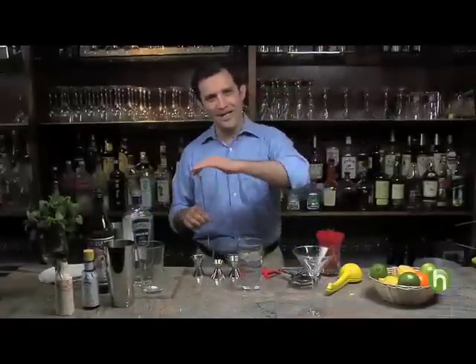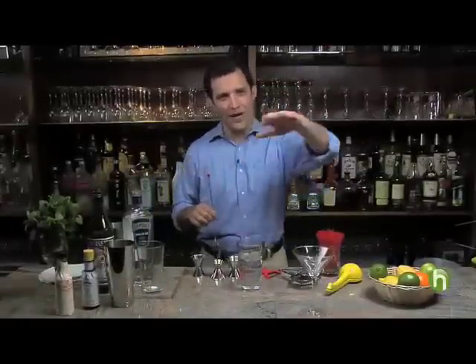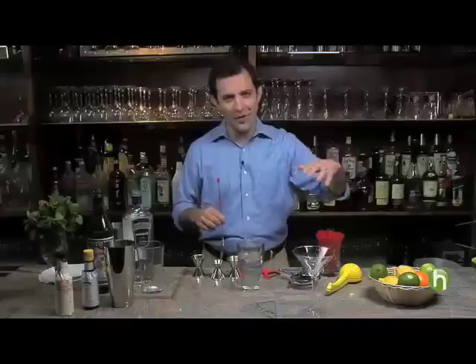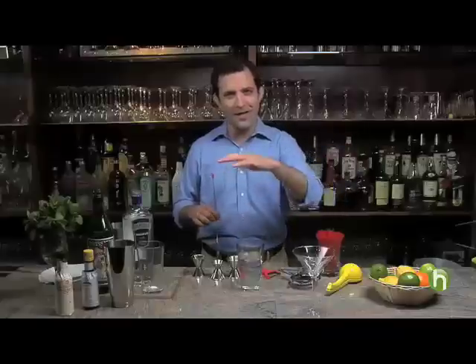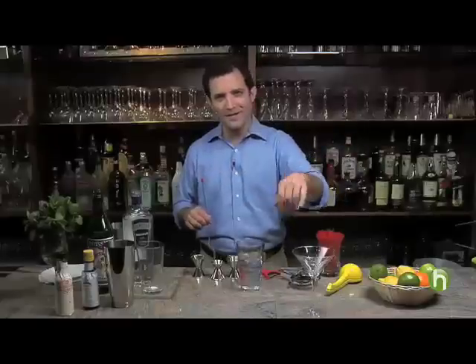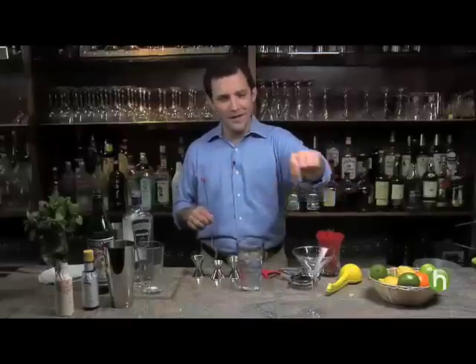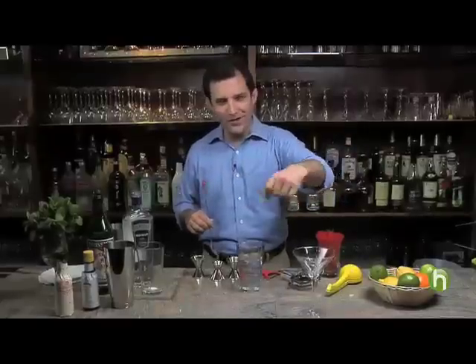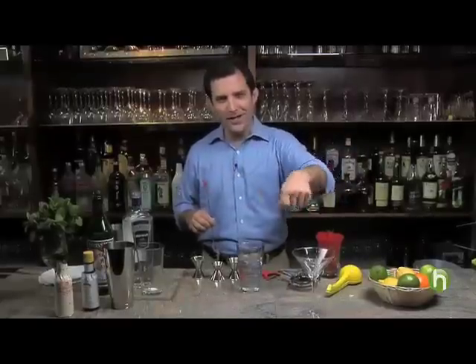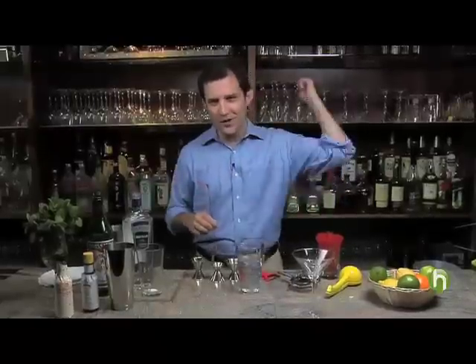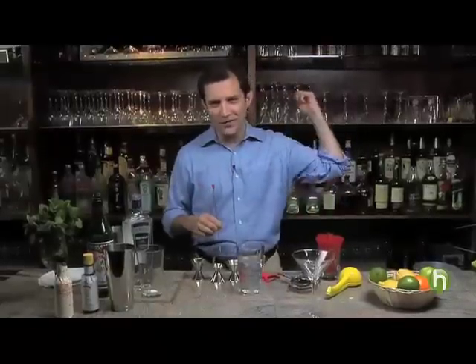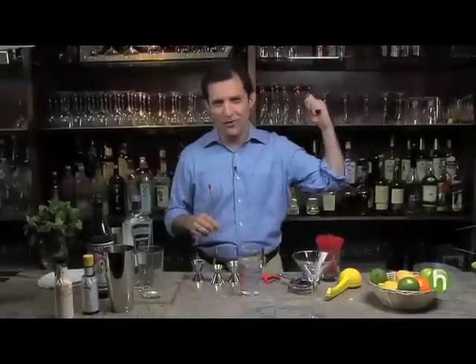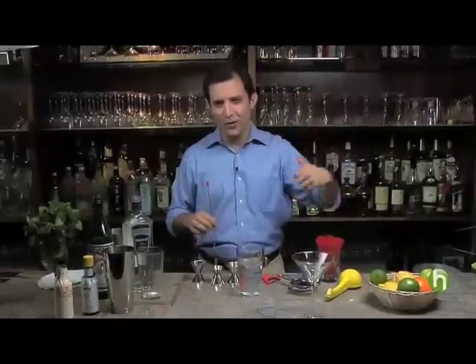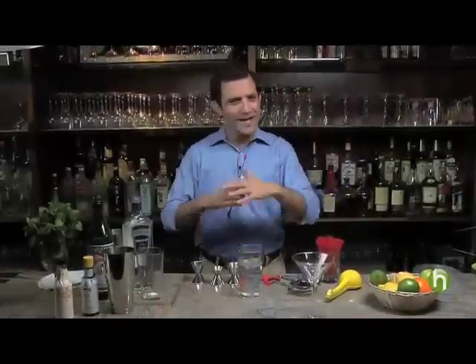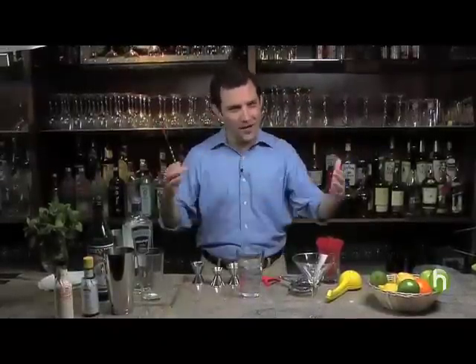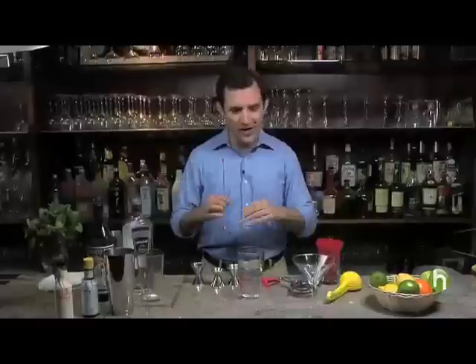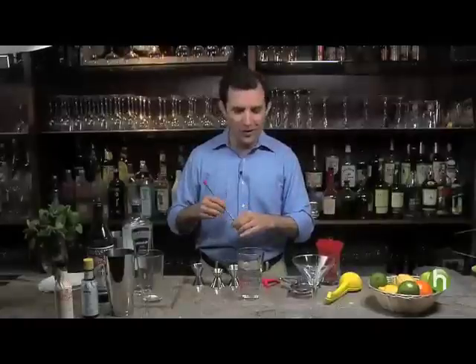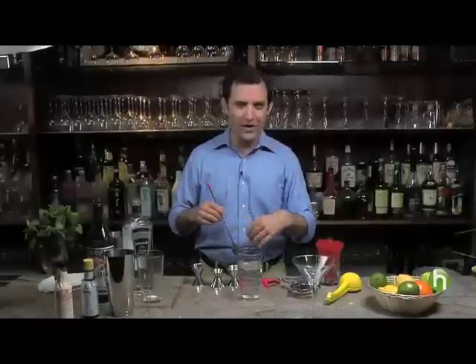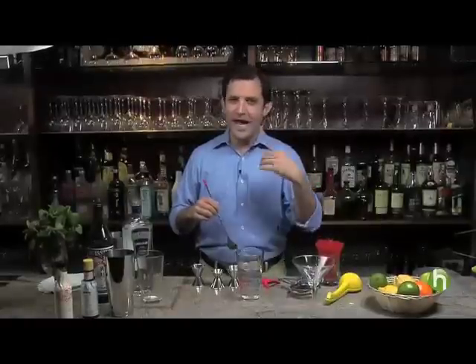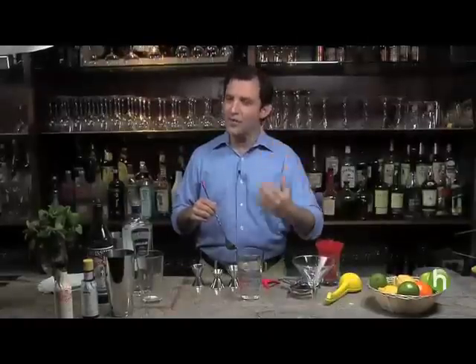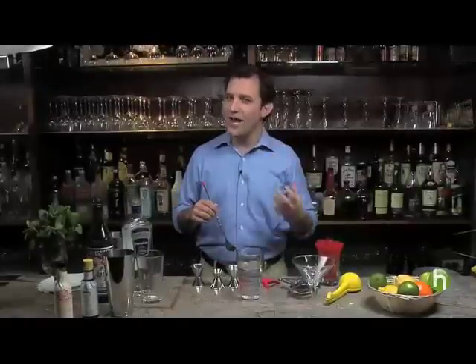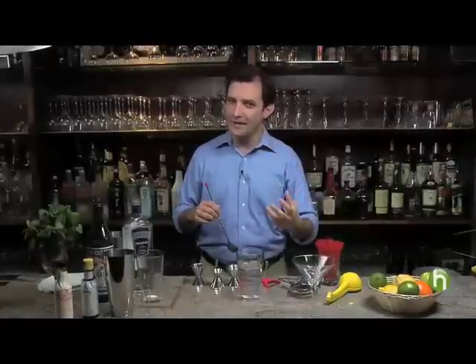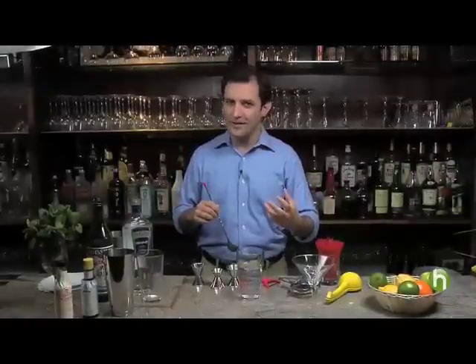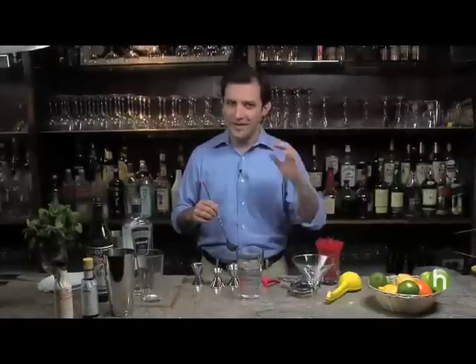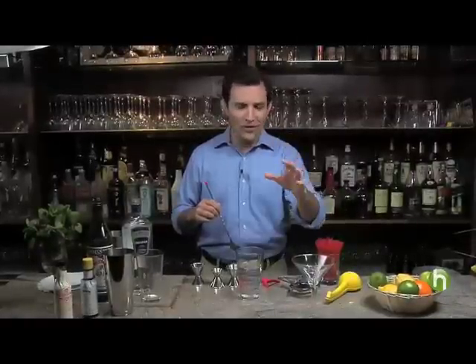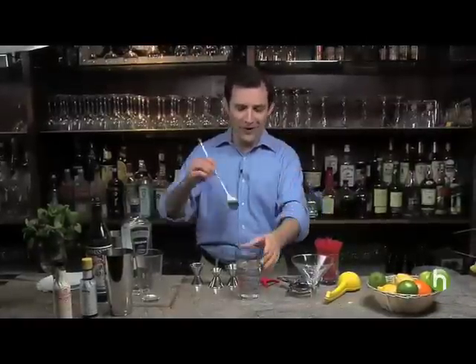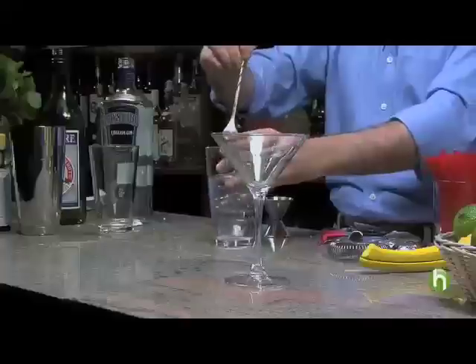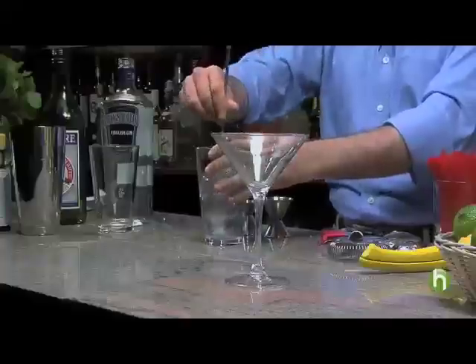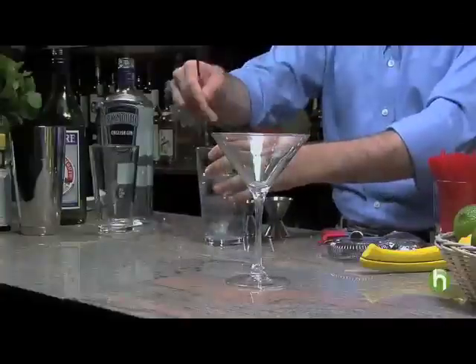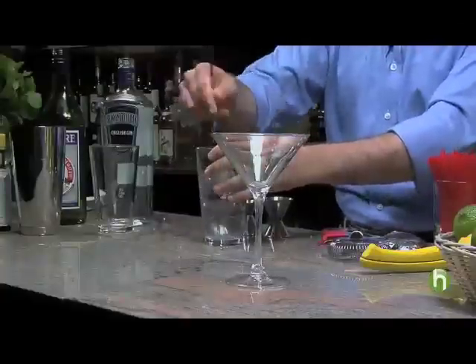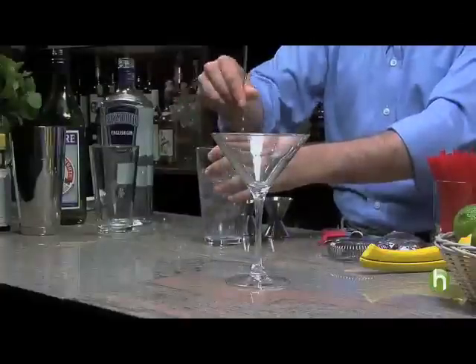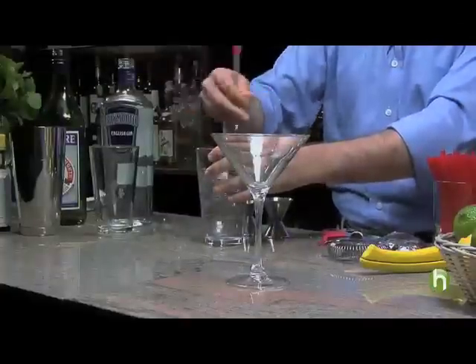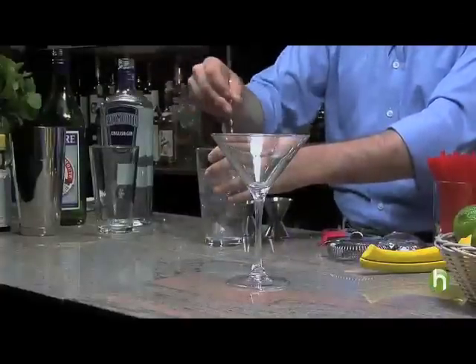The idea of waving vermouth over the glass, rinsing the glass with it, and throwing it over your shoulder — that's another cocktail altogether. If you've never had it, get over that fear and try it with dry vermouth.